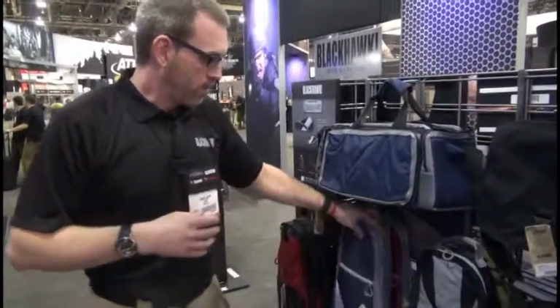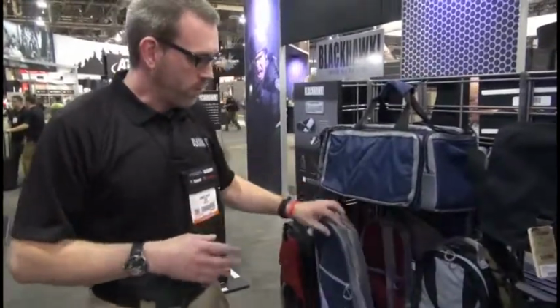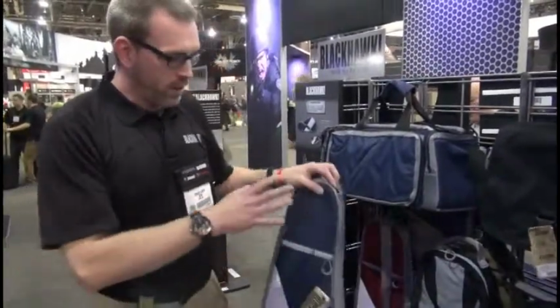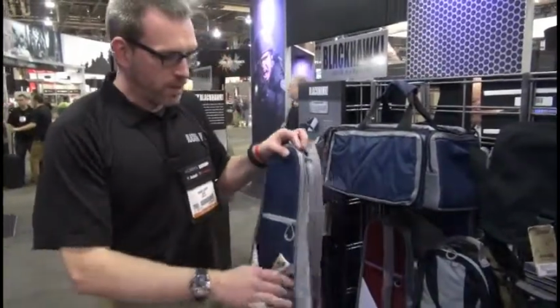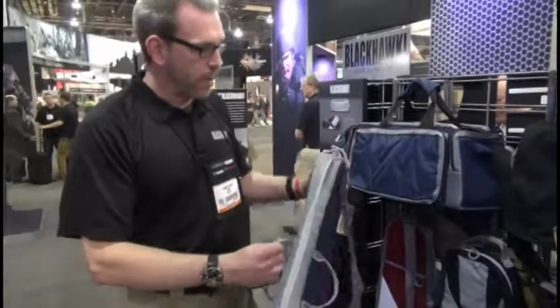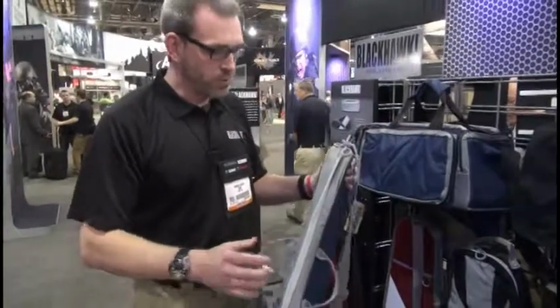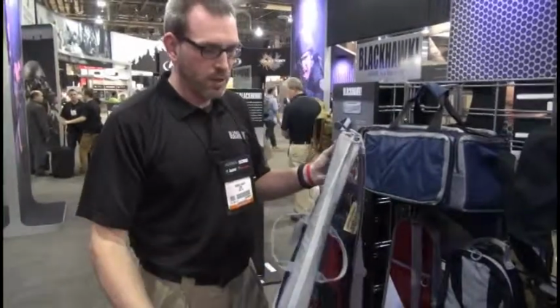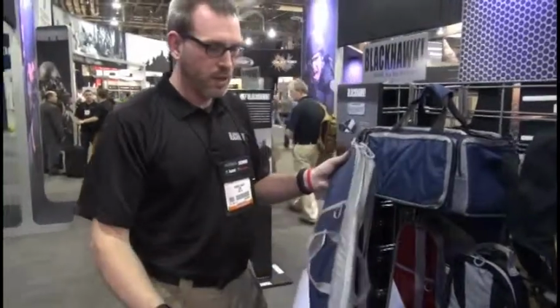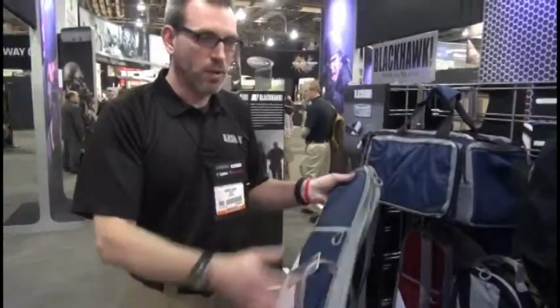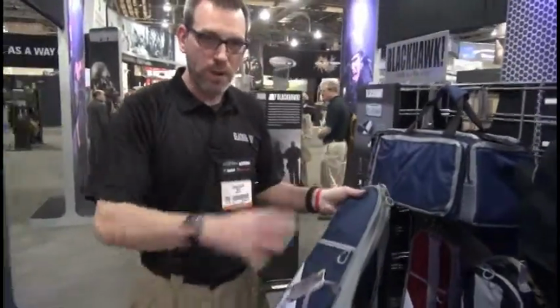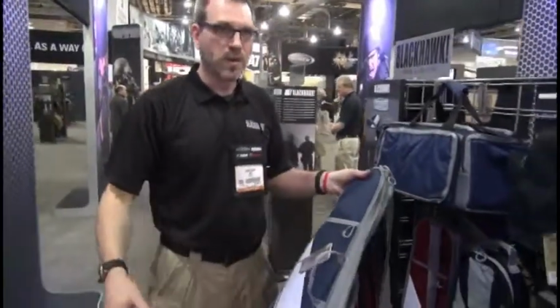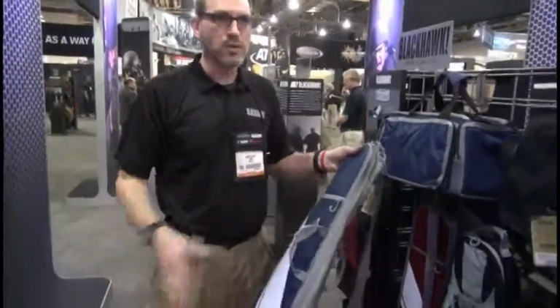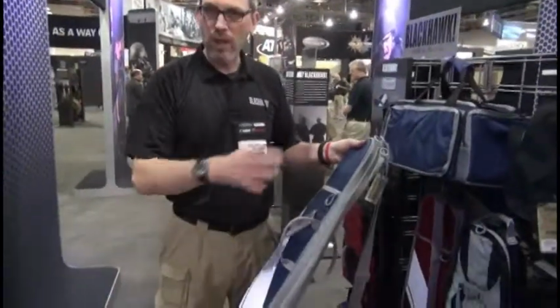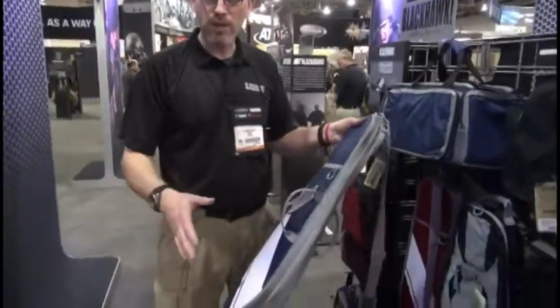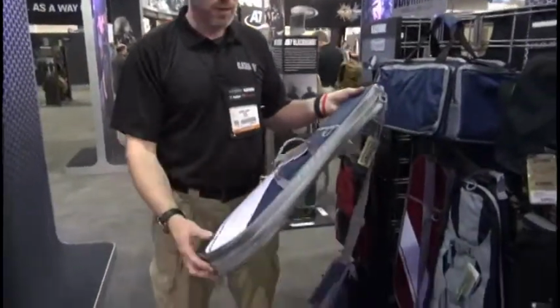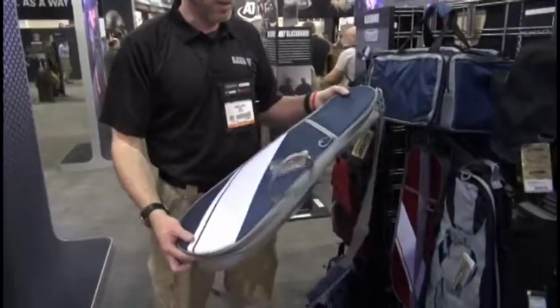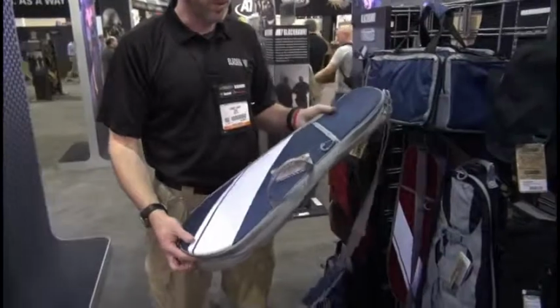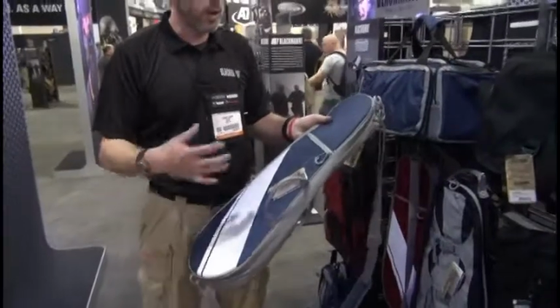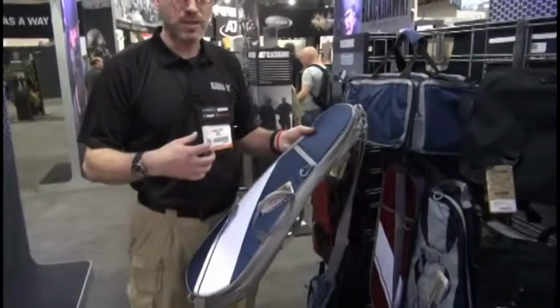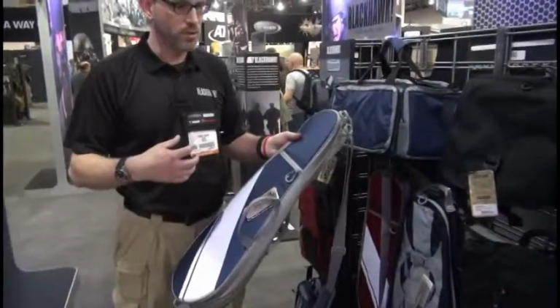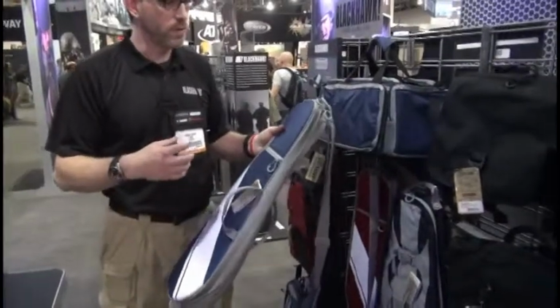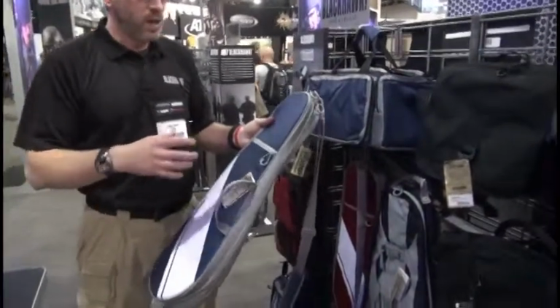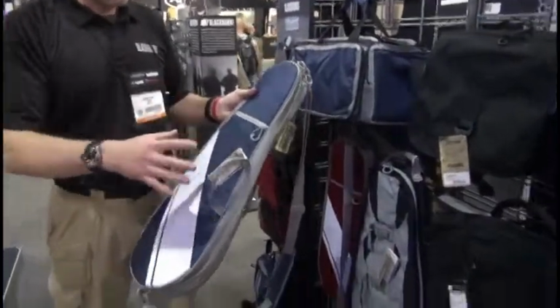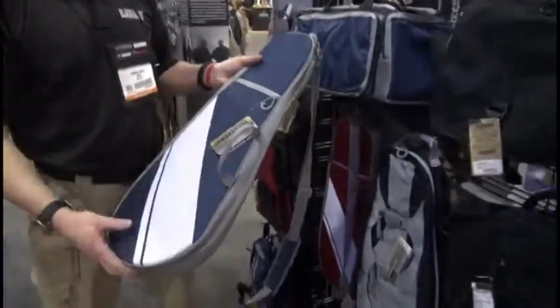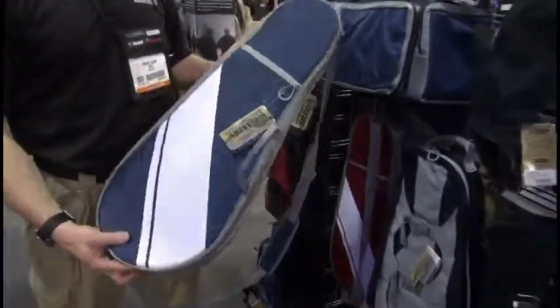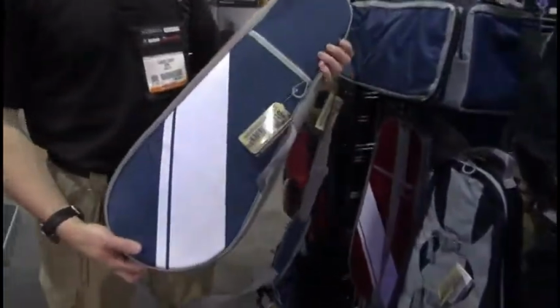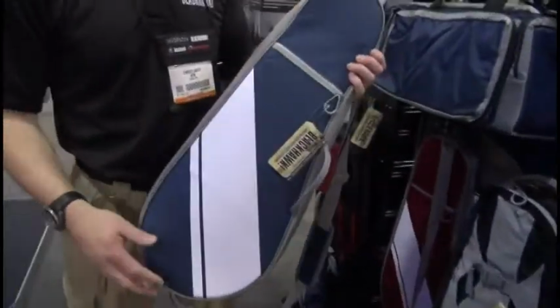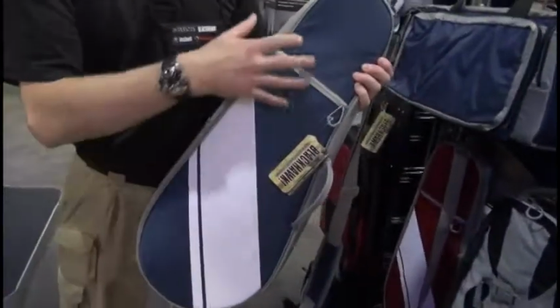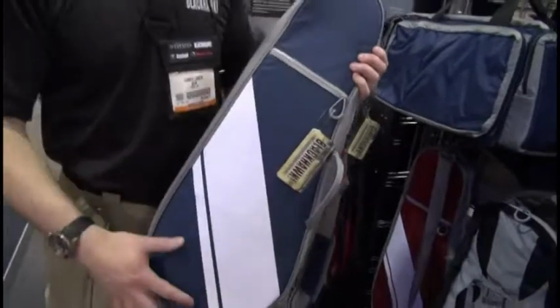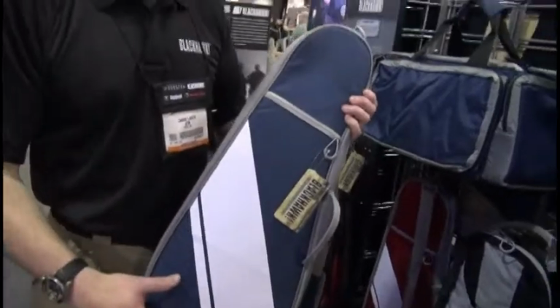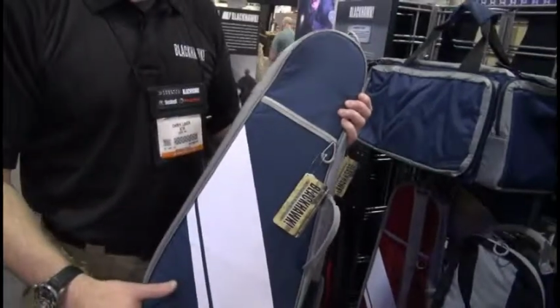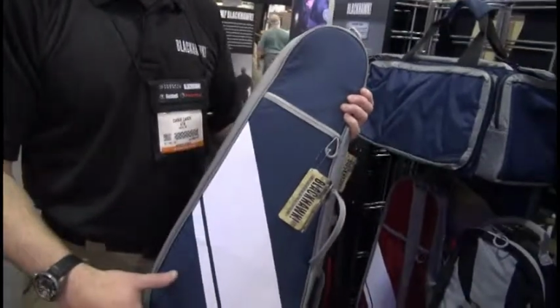we created a line of products that allows you to carry your firearms — if you're going to the range, whatever — to do it without drawing a lot of attention to yourself. So this is a prime example of that. It's our Diversion racket bag.